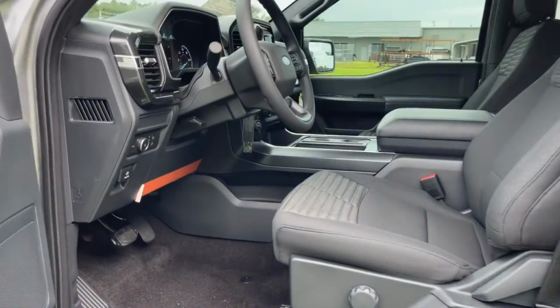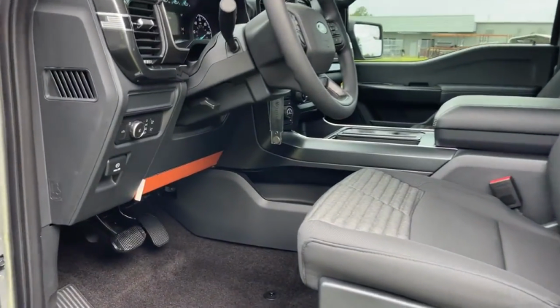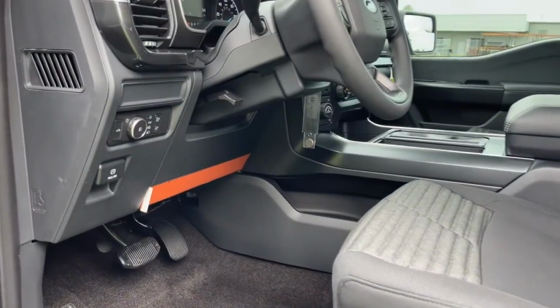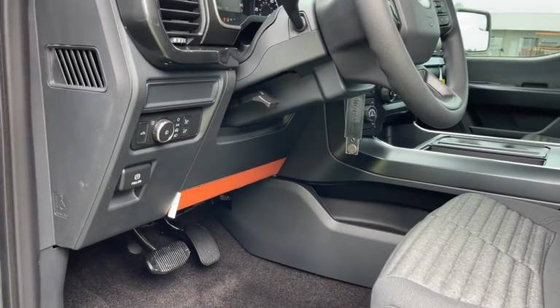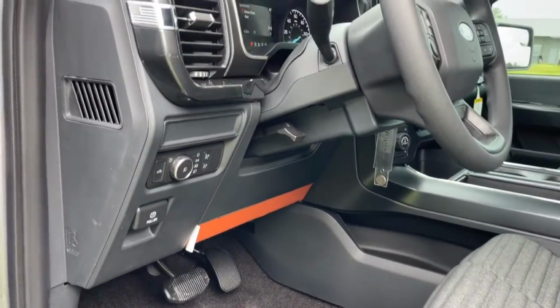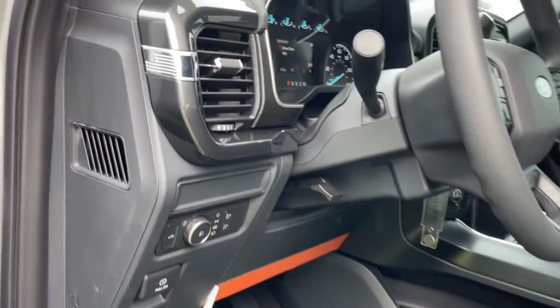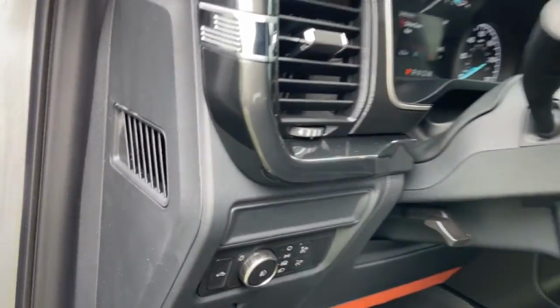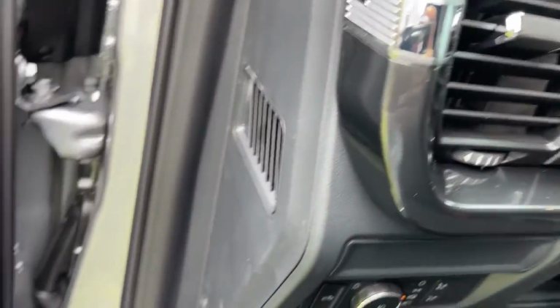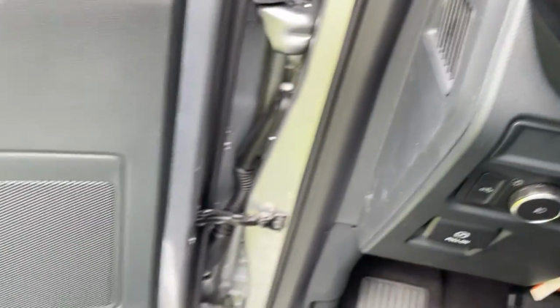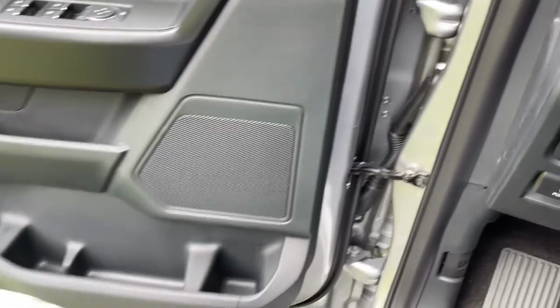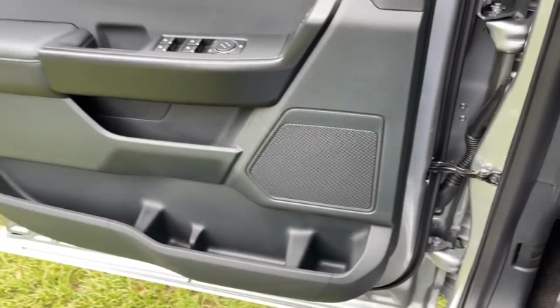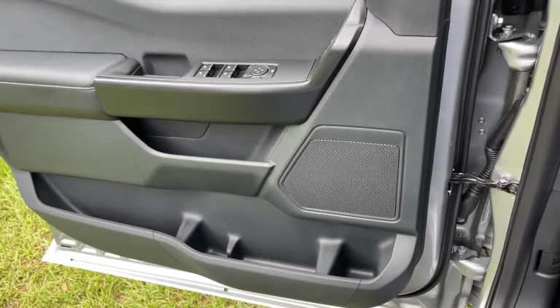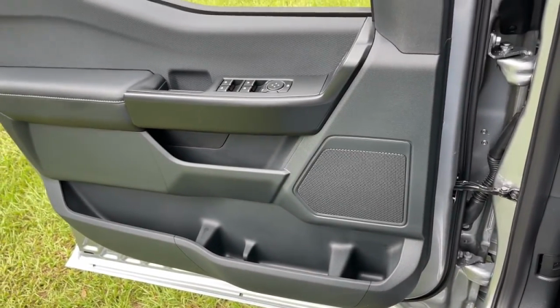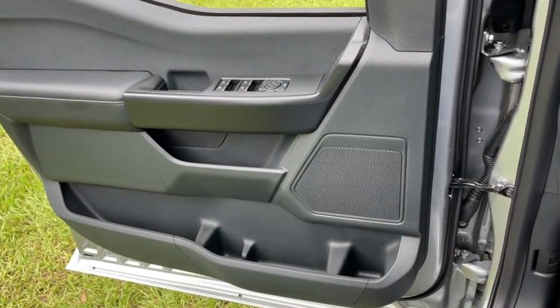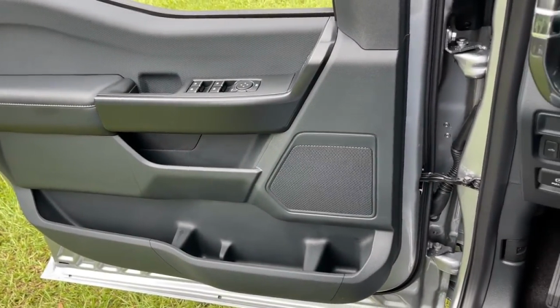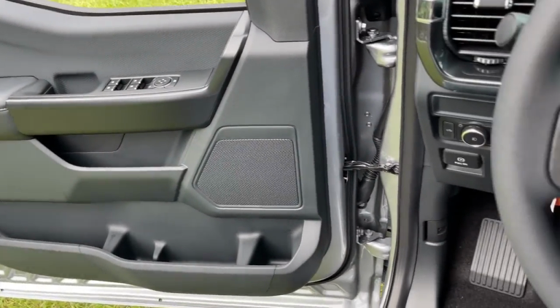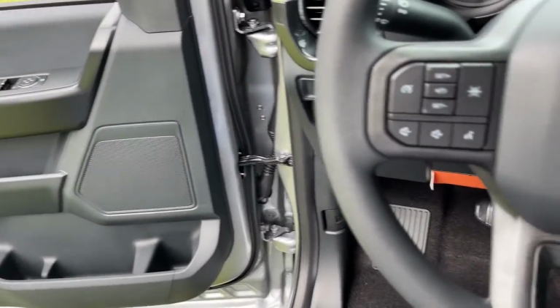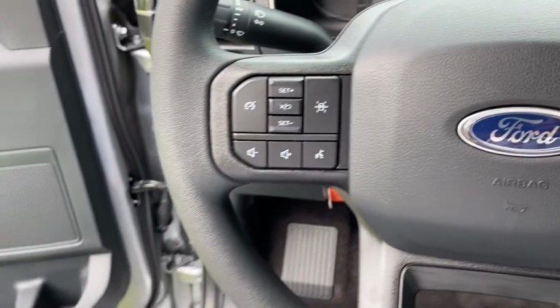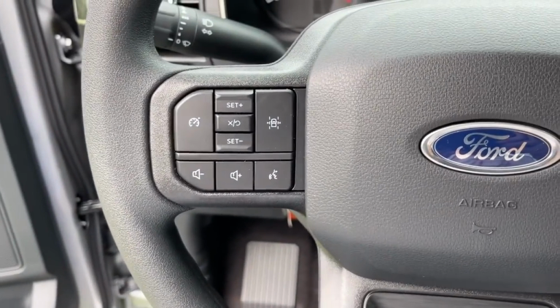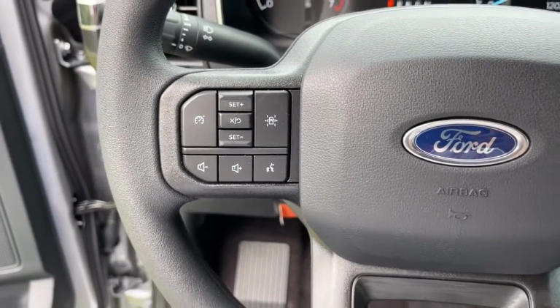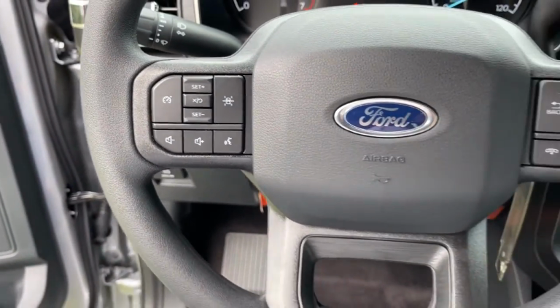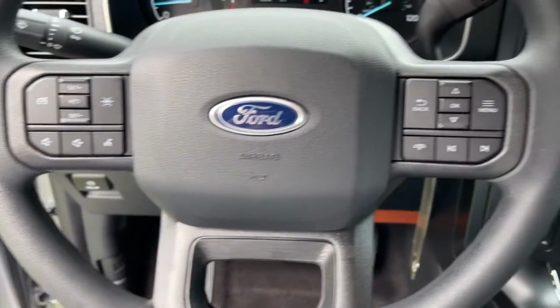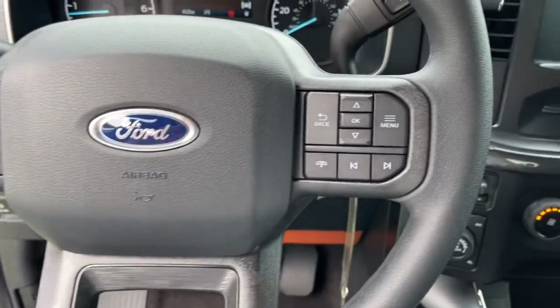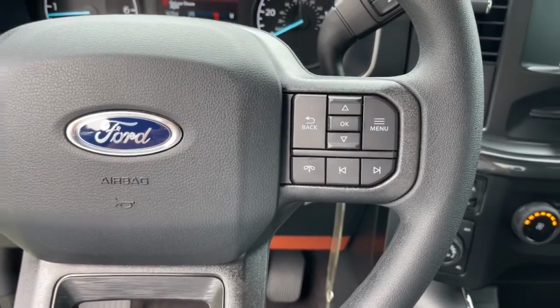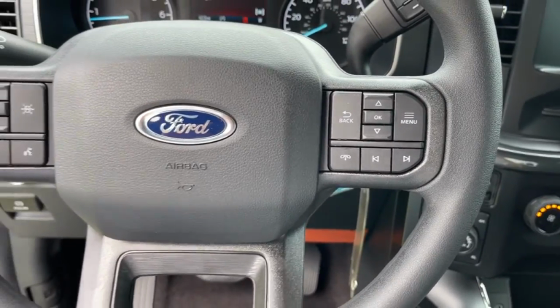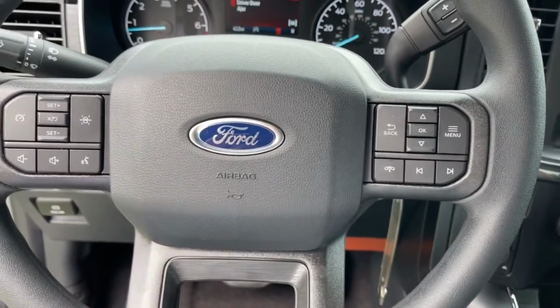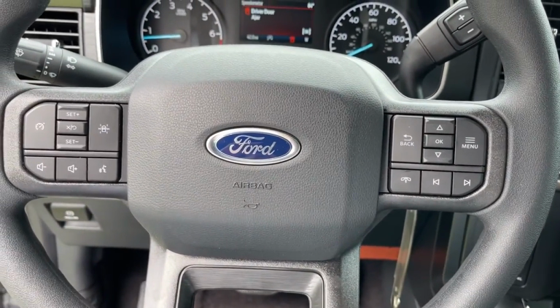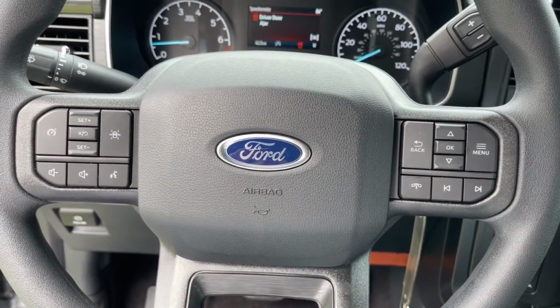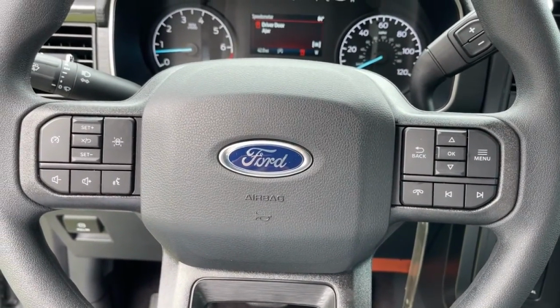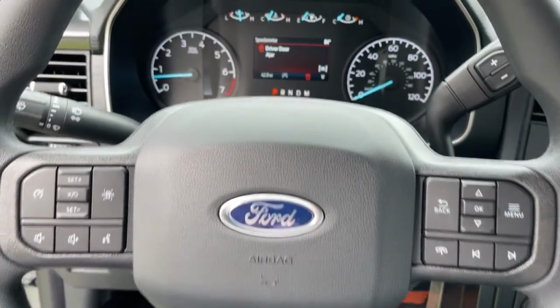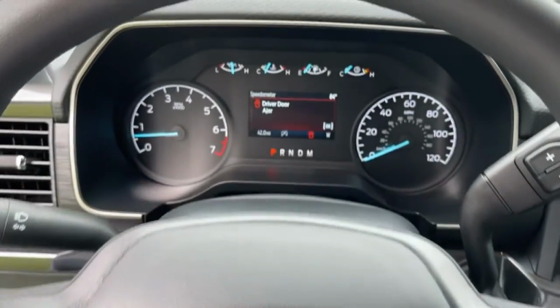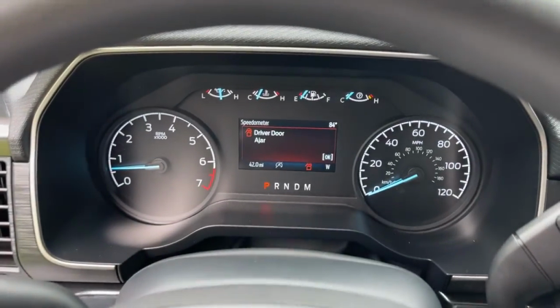Keyless entry, fog lamps, electronic stability control, Bluetooth, steering wheel controls, power windows, cruise control, four-wheel disc brakes, power steering.